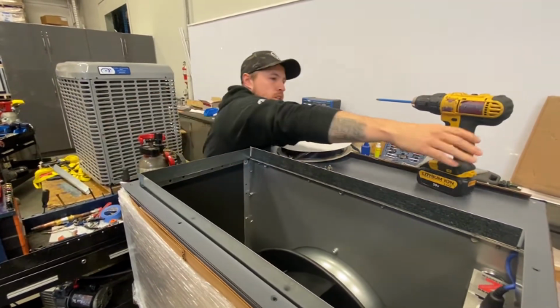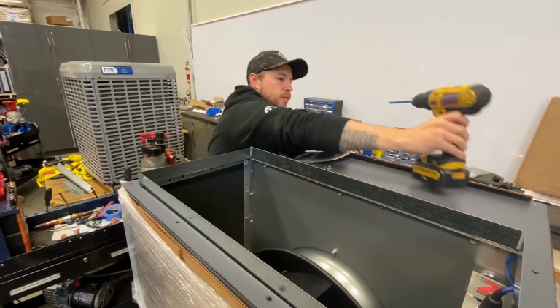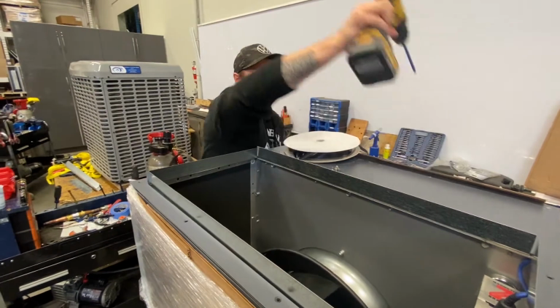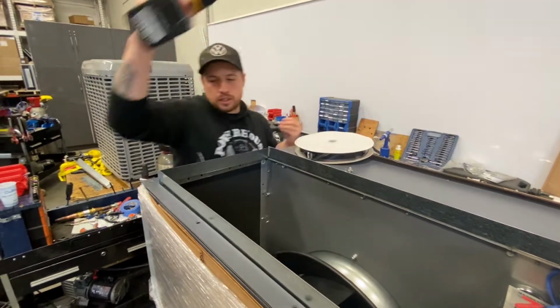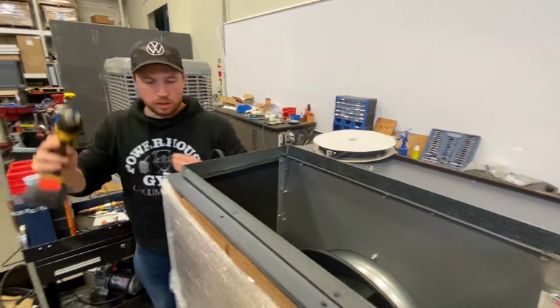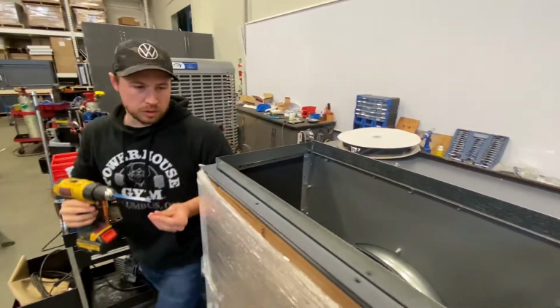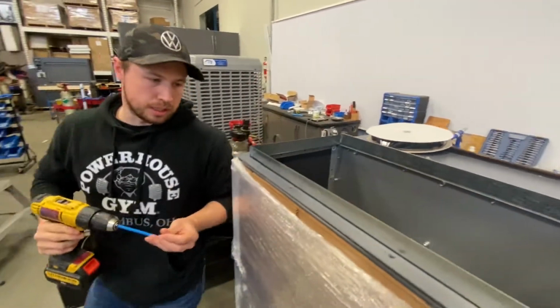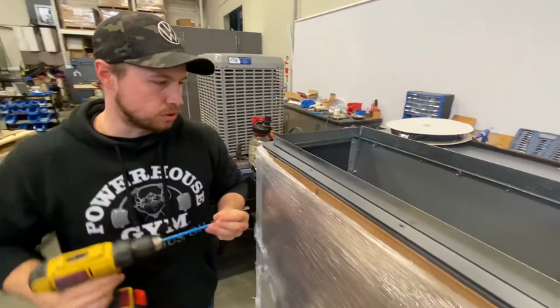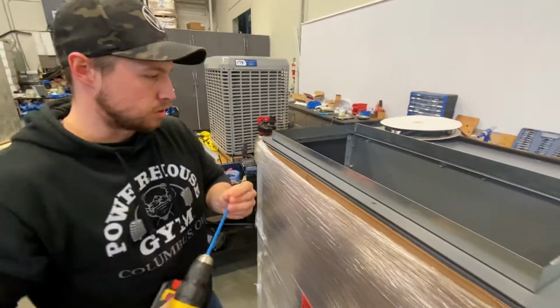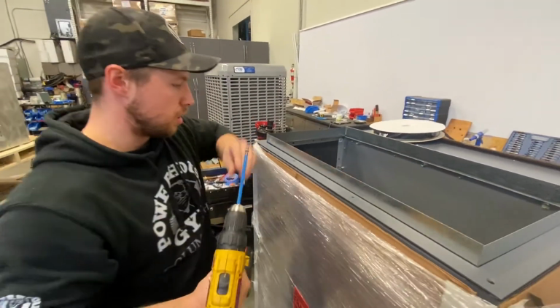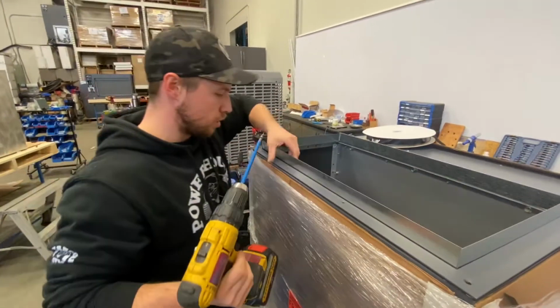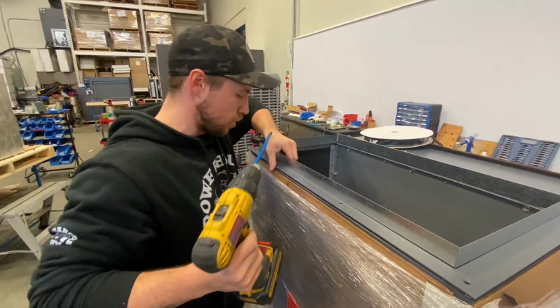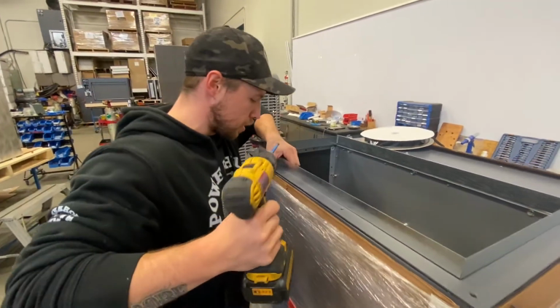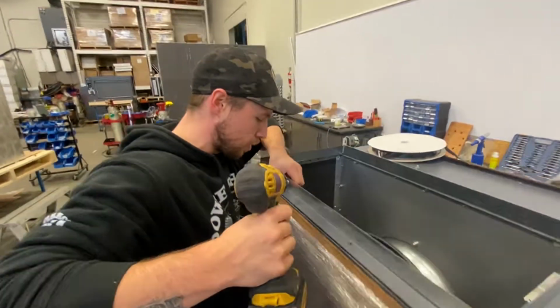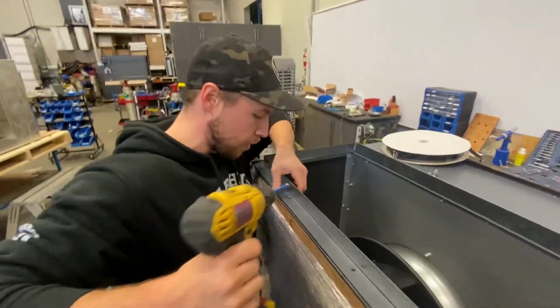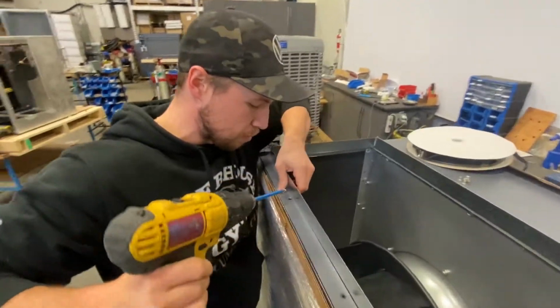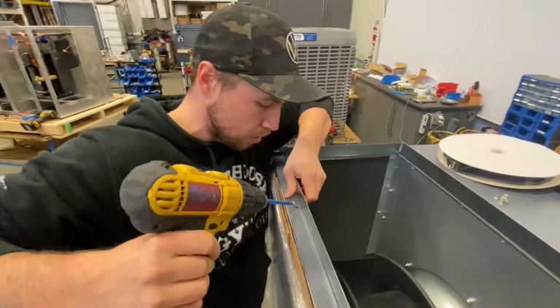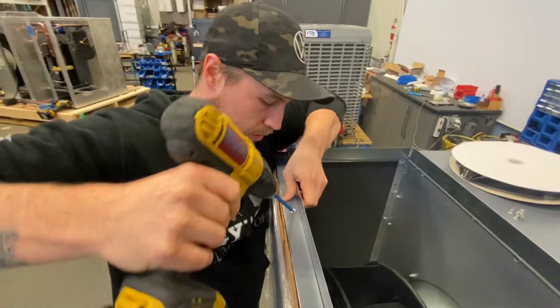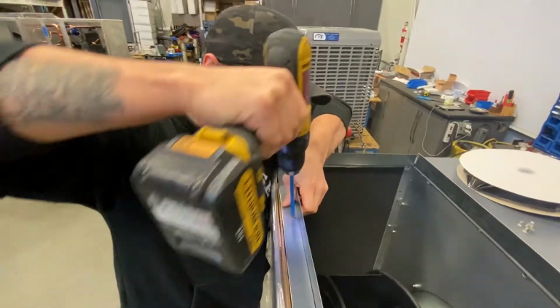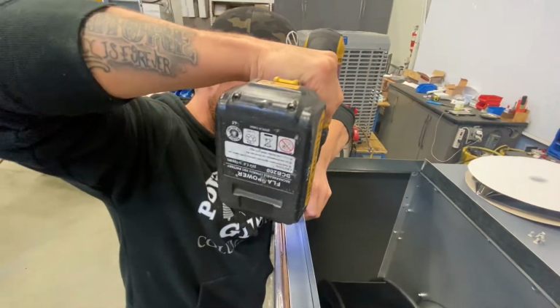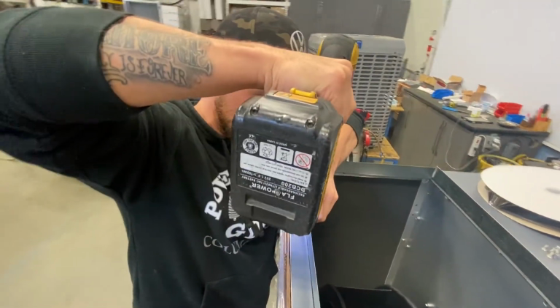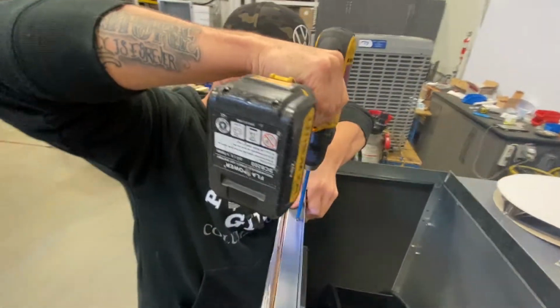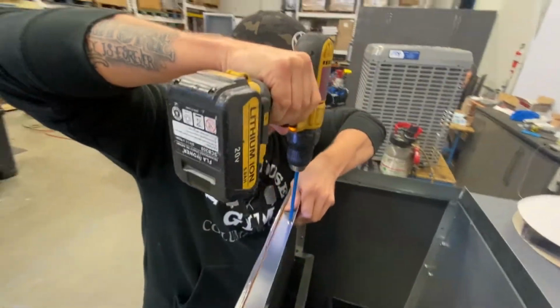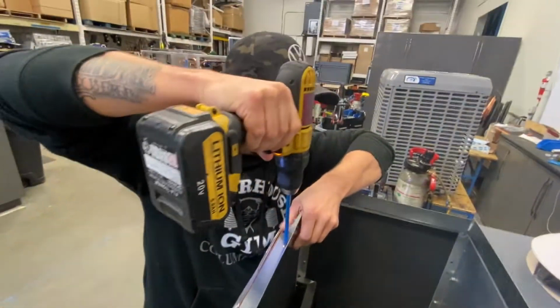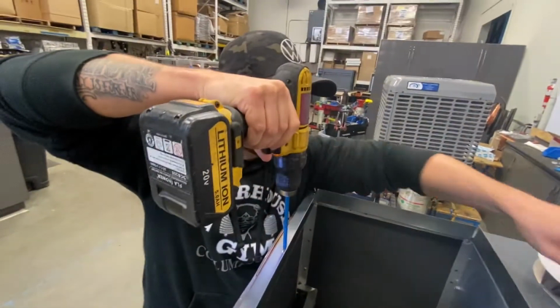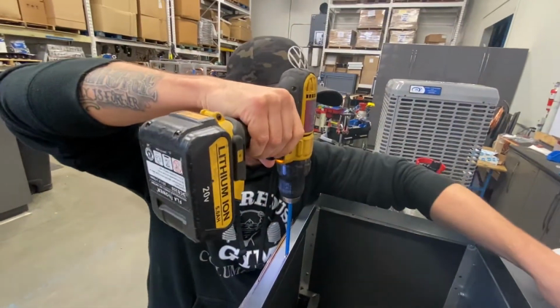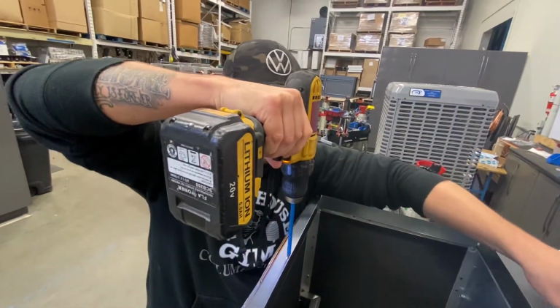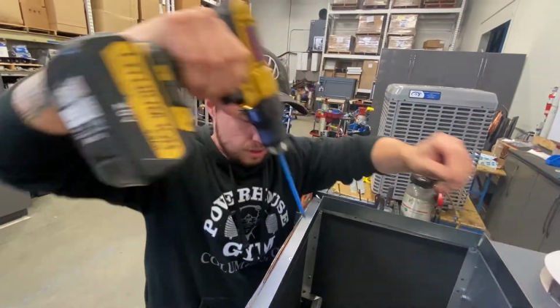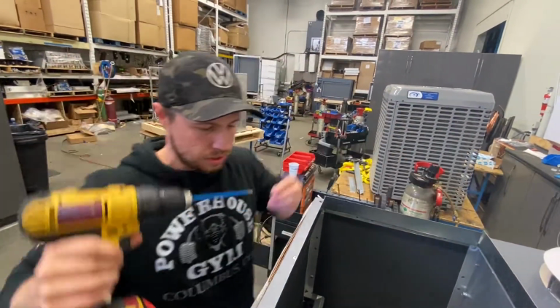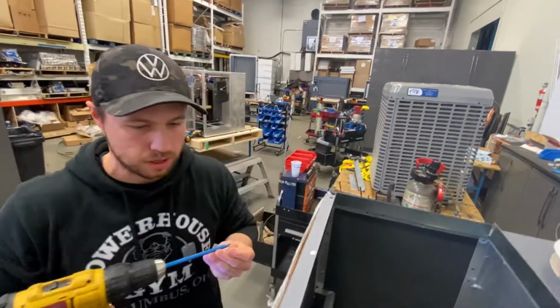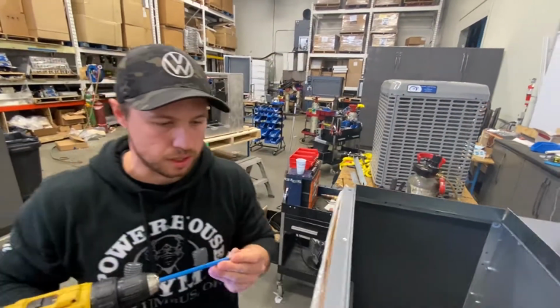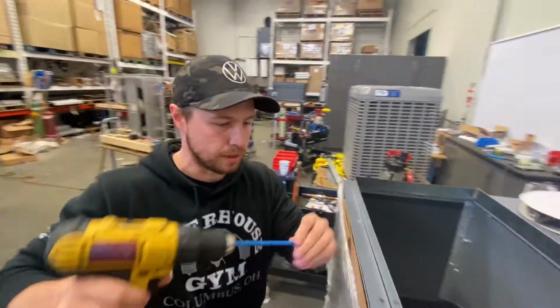Now that we've got them in place, all we're going to do is replace the screws. We just need to make sure our holes are lined up, then tighten them down.